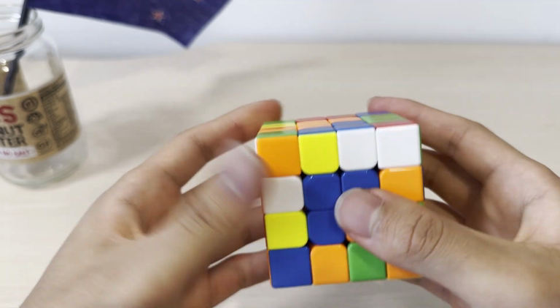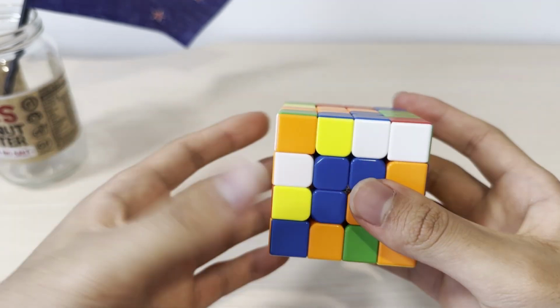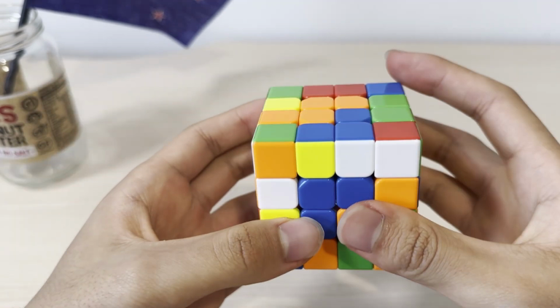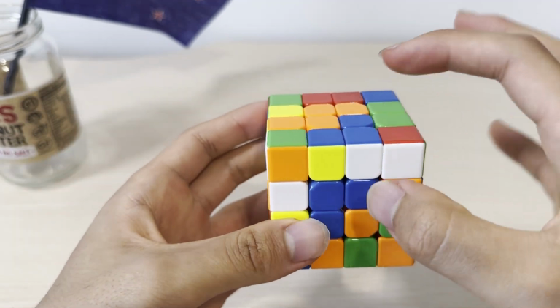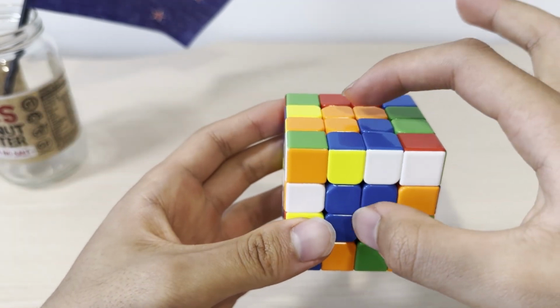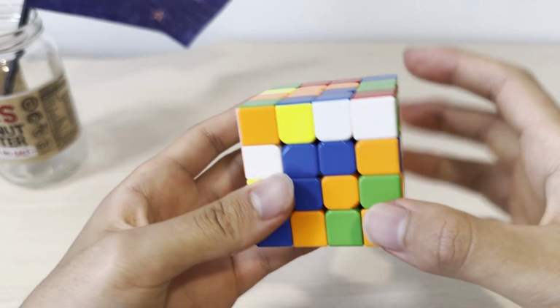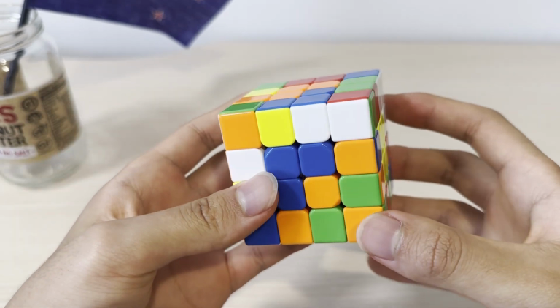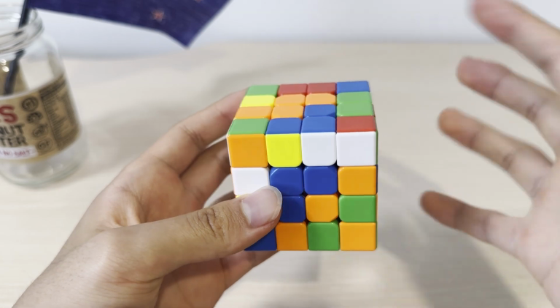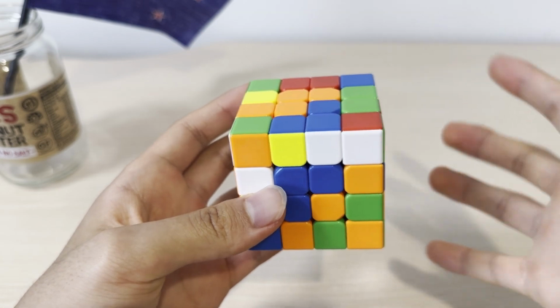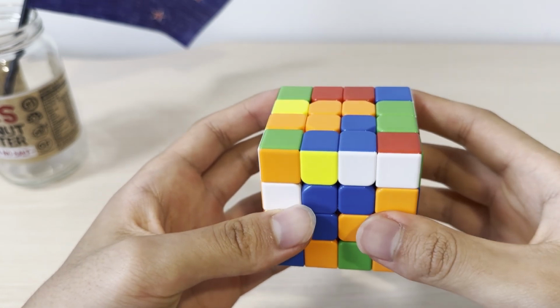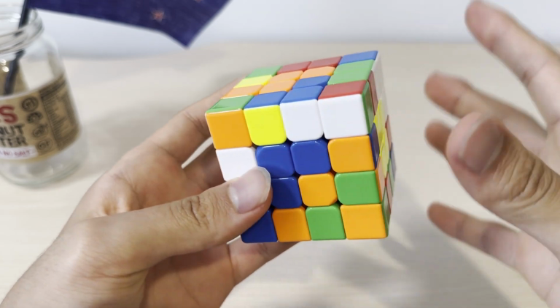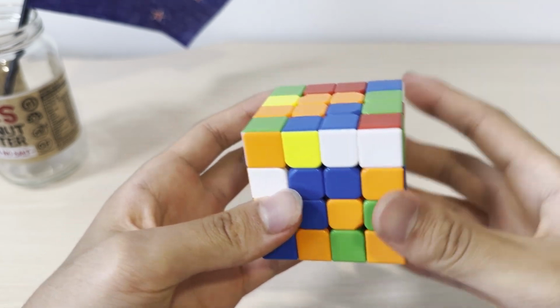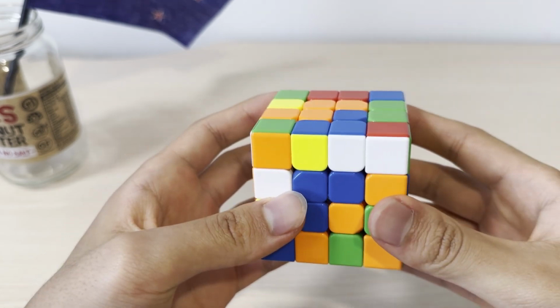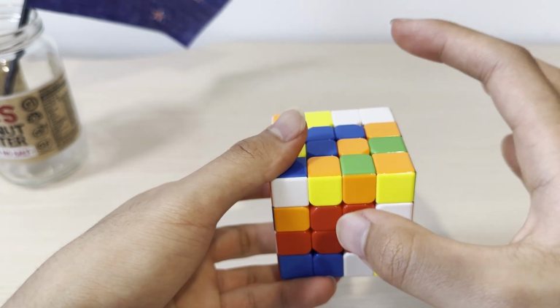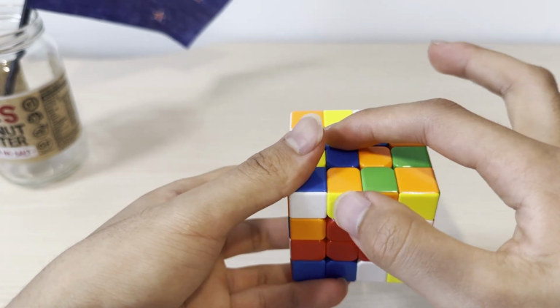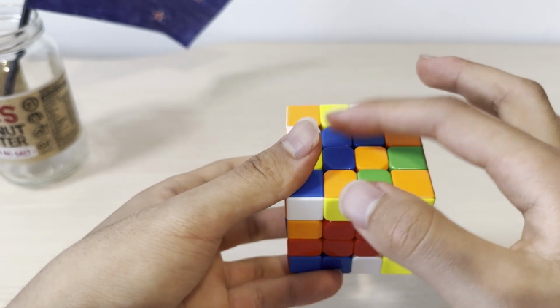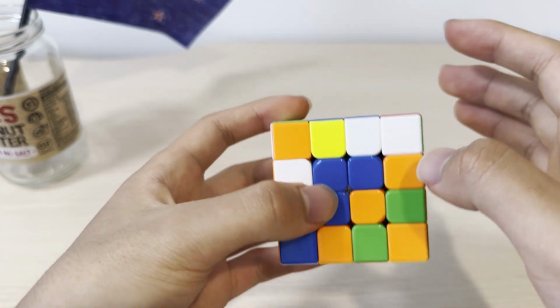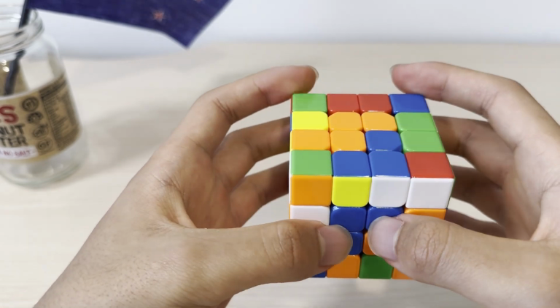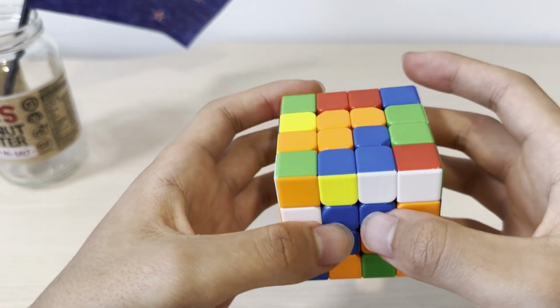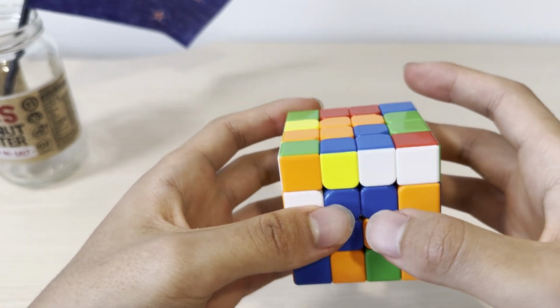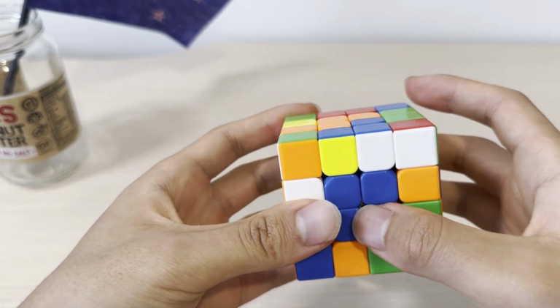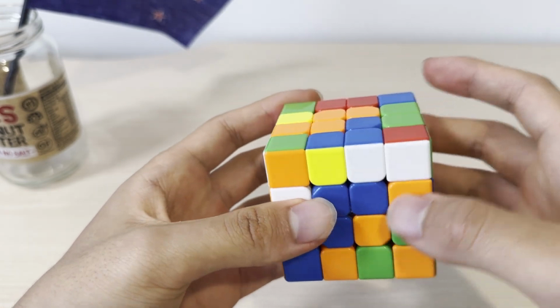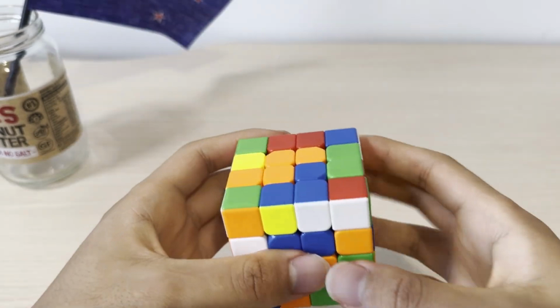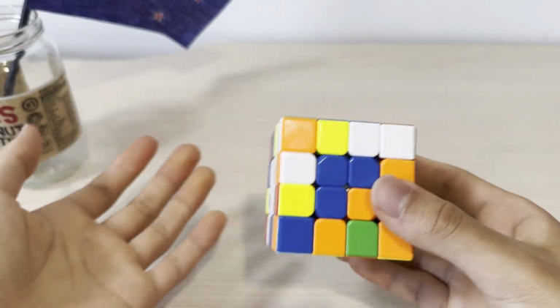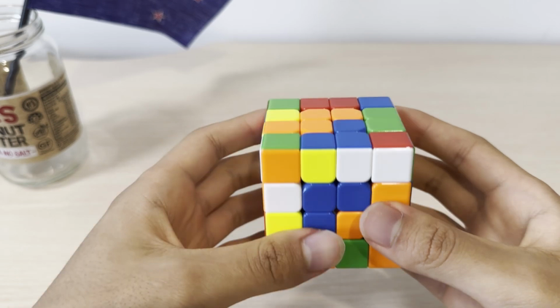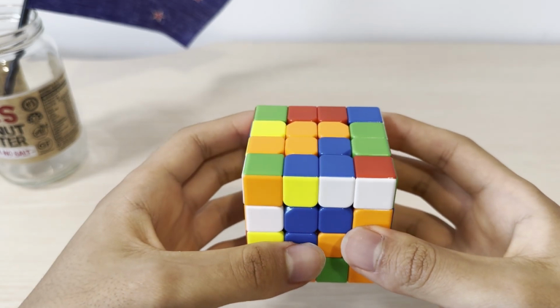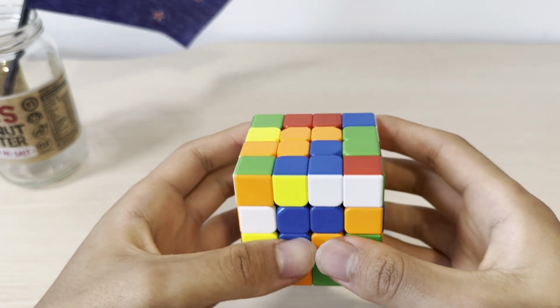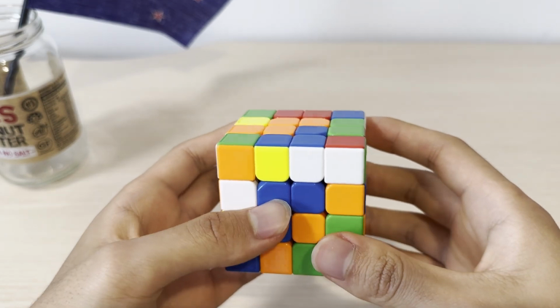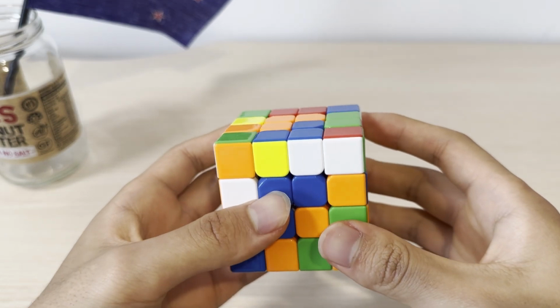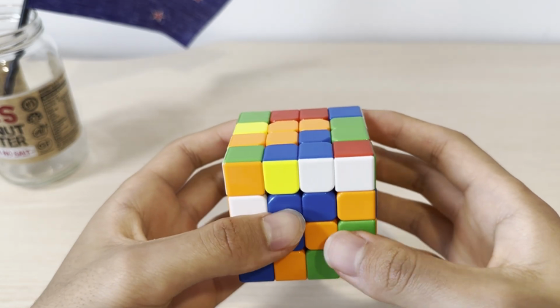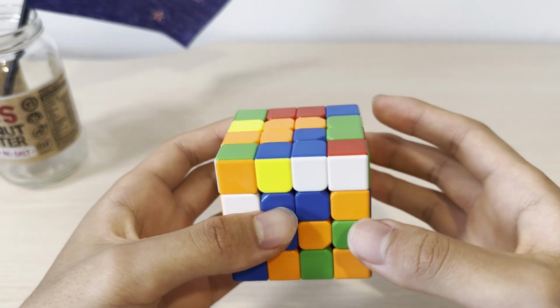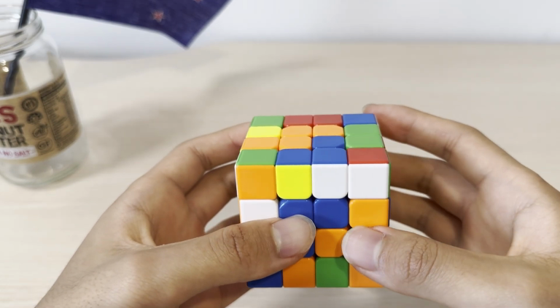Lastly, by solving either of these two centers, the other one will become automatically solved. On top of red, you will have to solve the blue center. There are only a few cases, so I might as well just go through all of them.